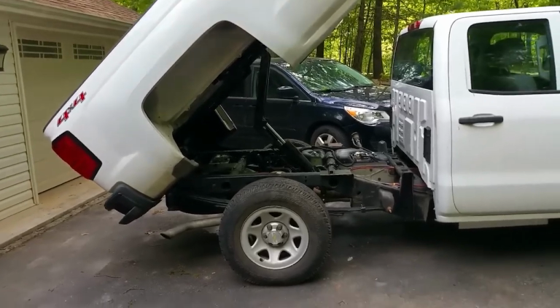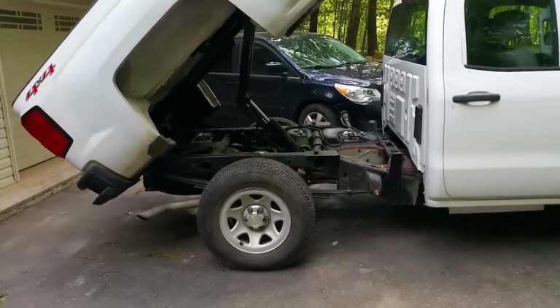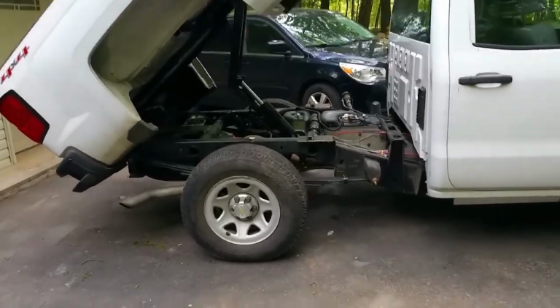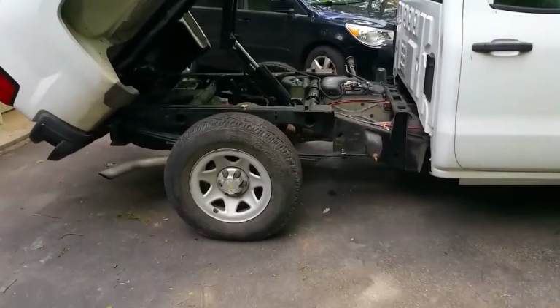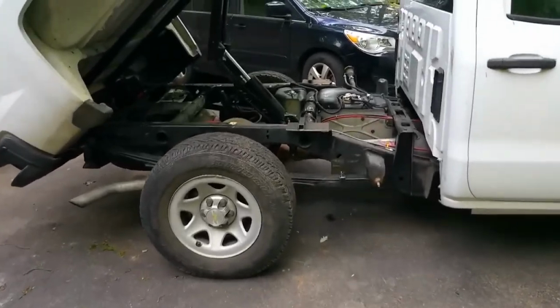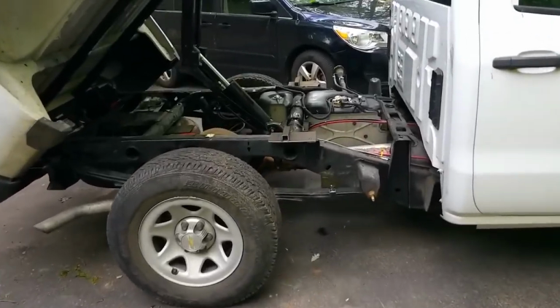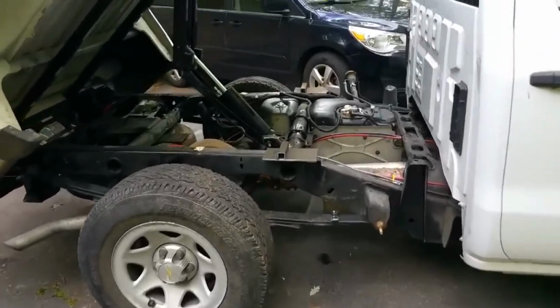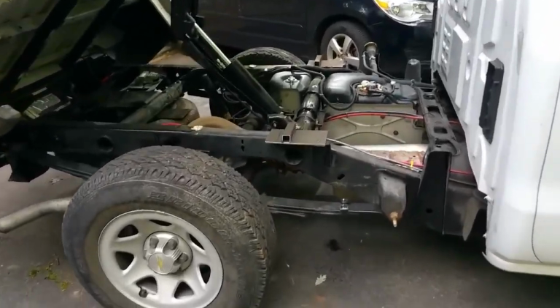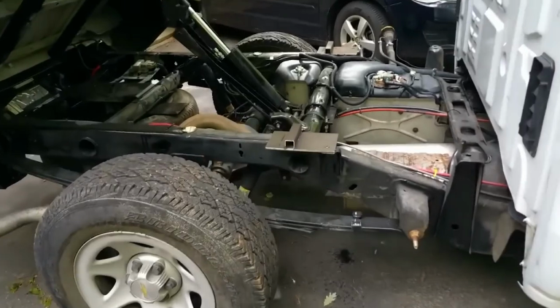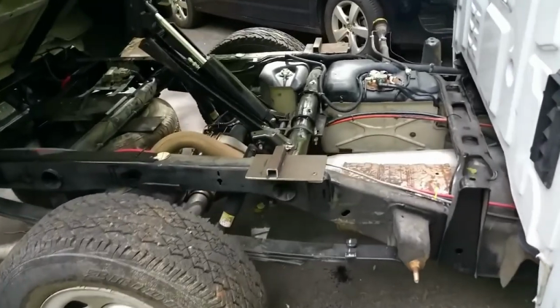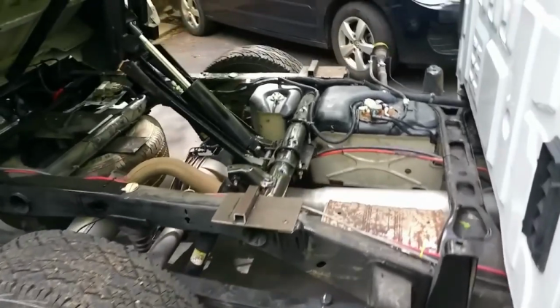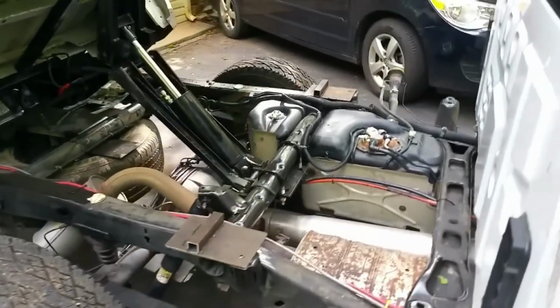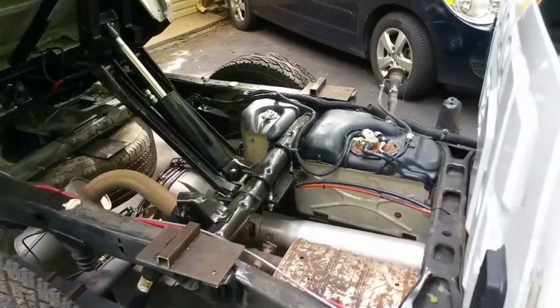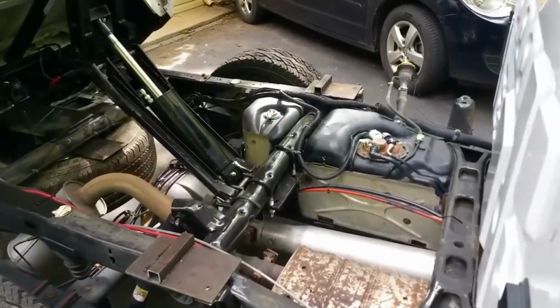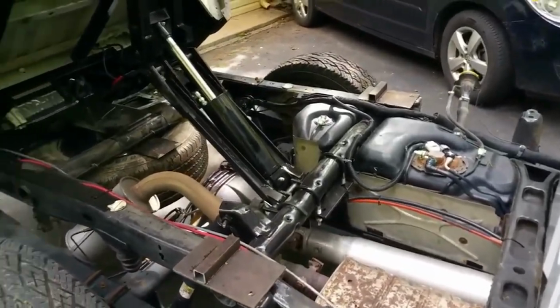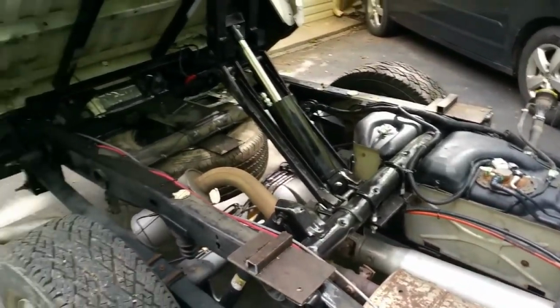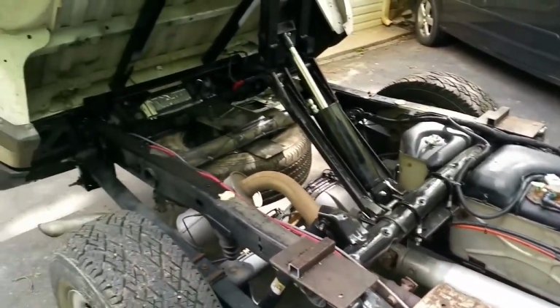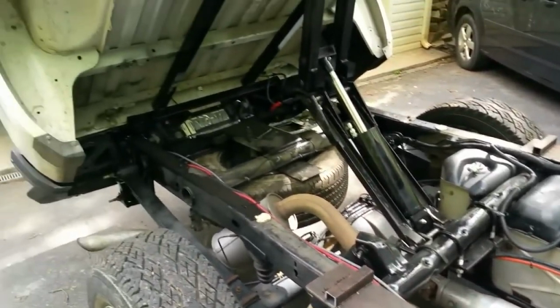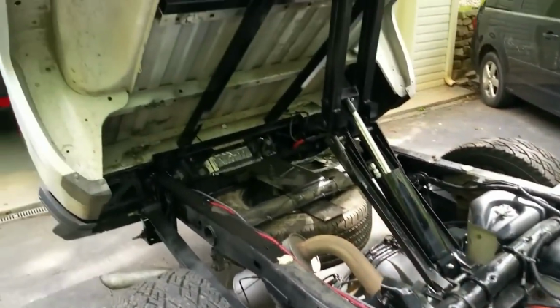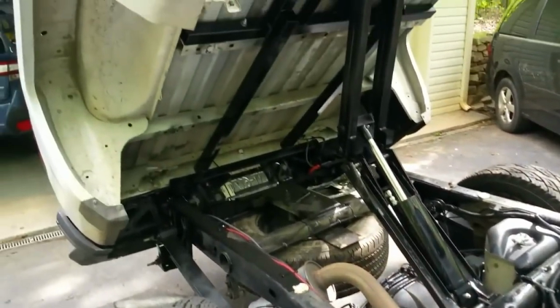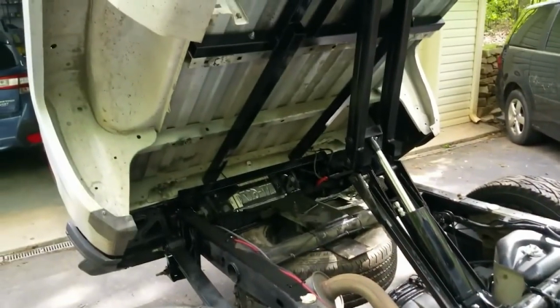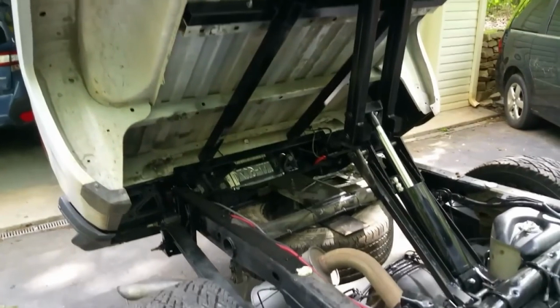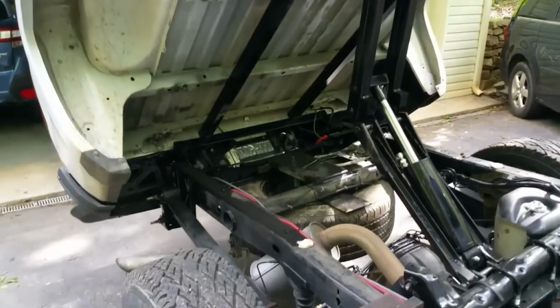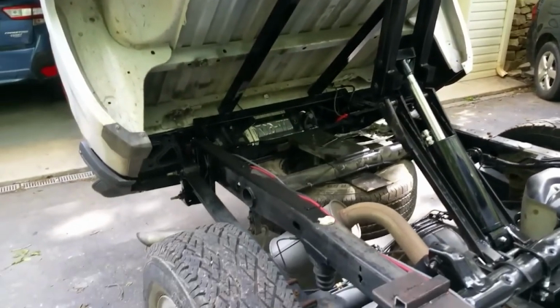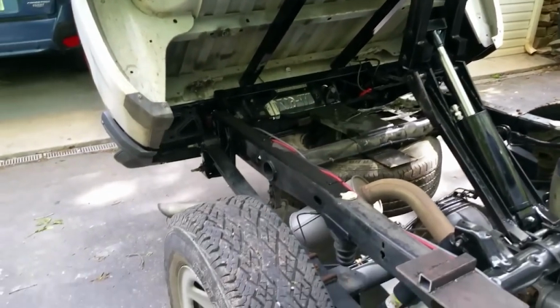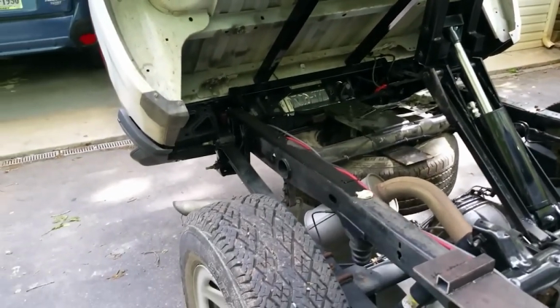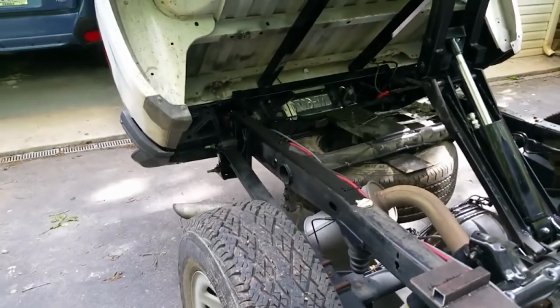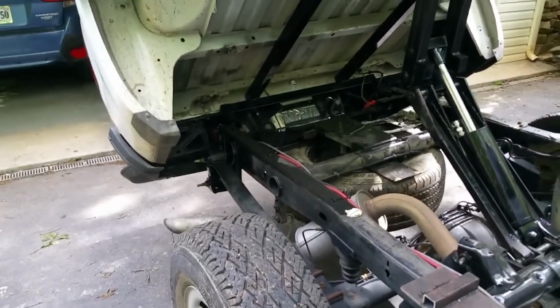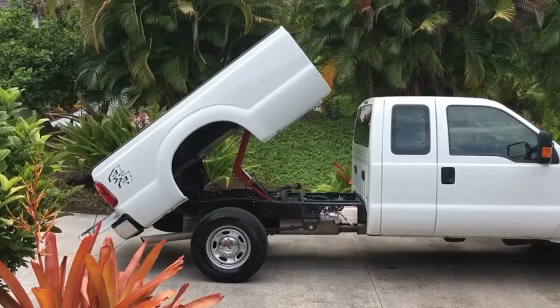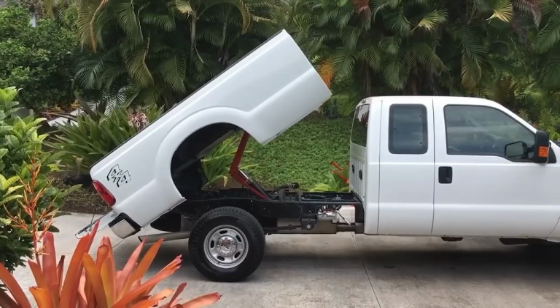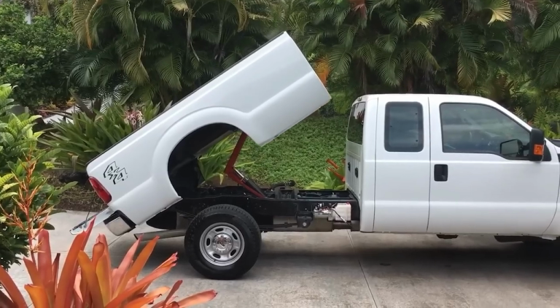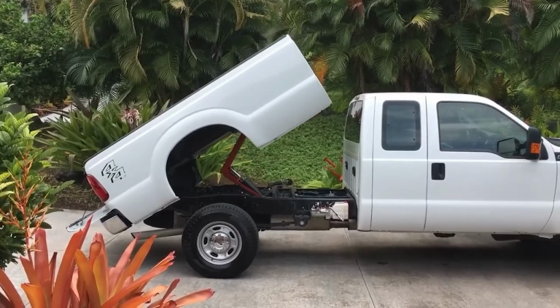With the ability to take on bigger projects, upgraded pickups are useful for both personal and business use. The Ford F-Series, with almost 300,000 vehicles sold, is one of the top-selling vehicles in the US.